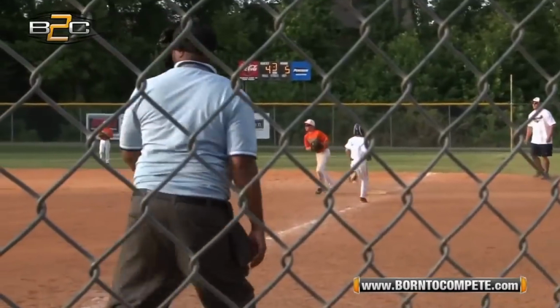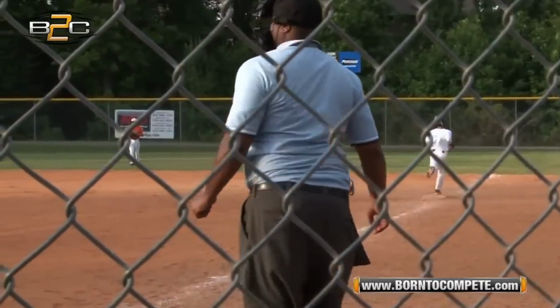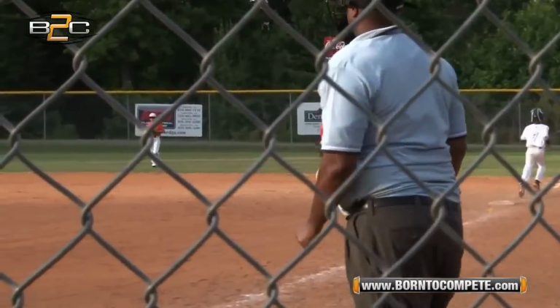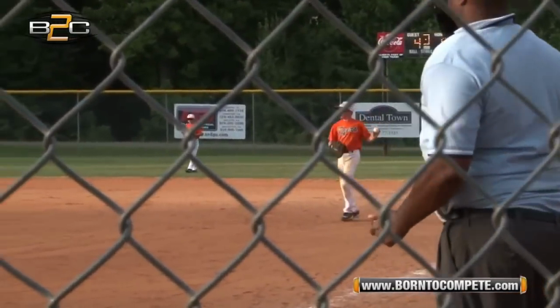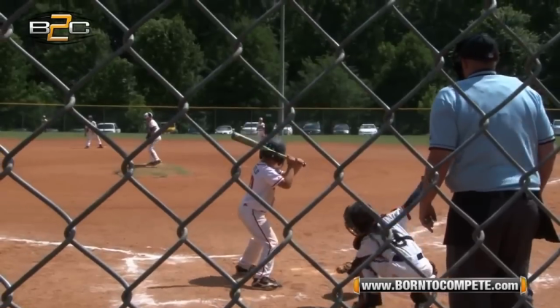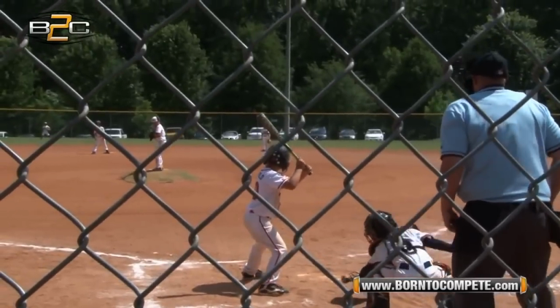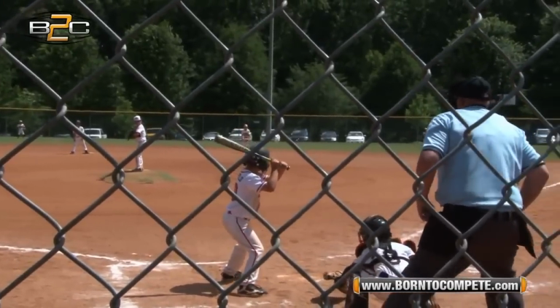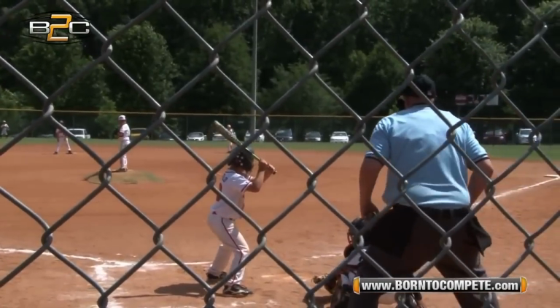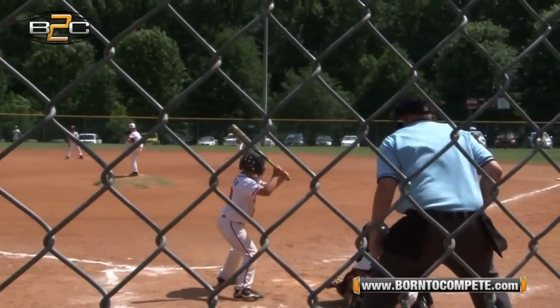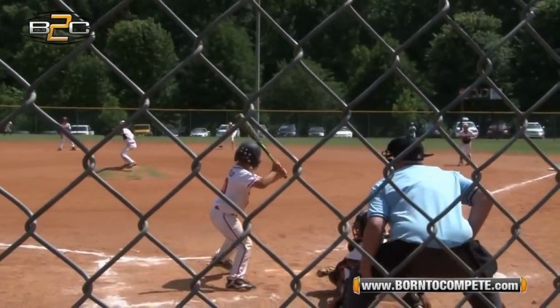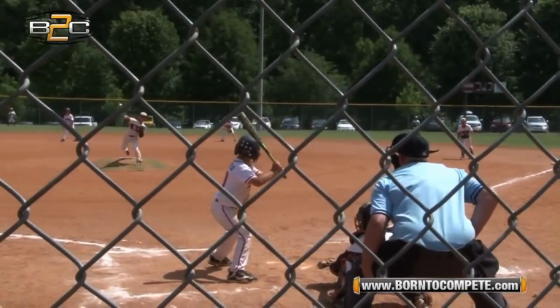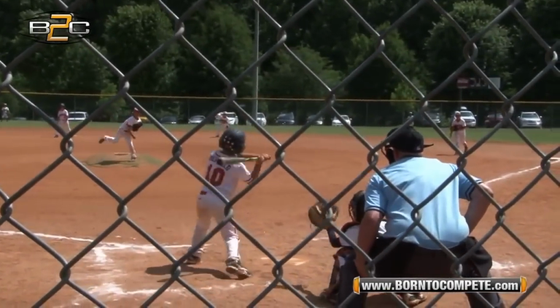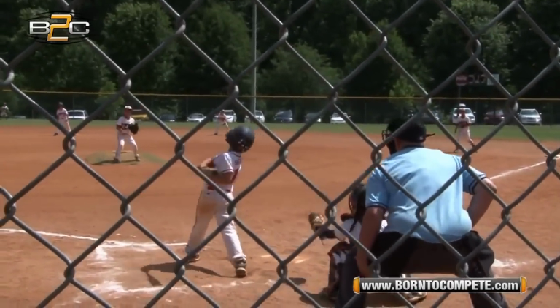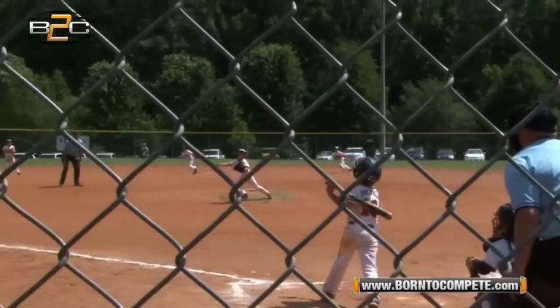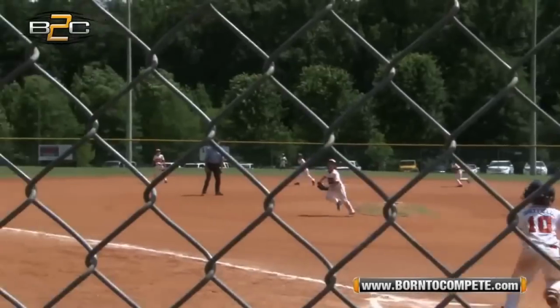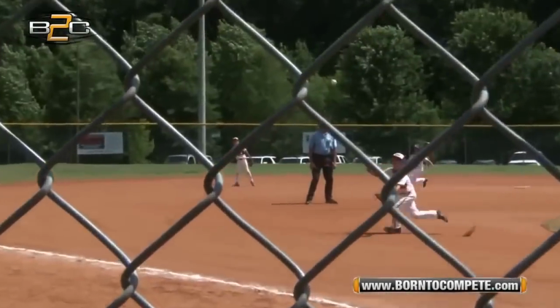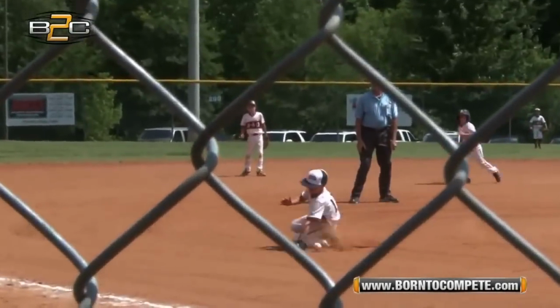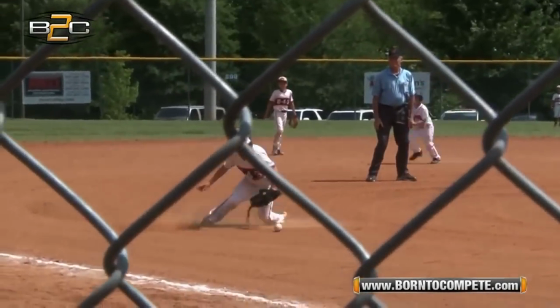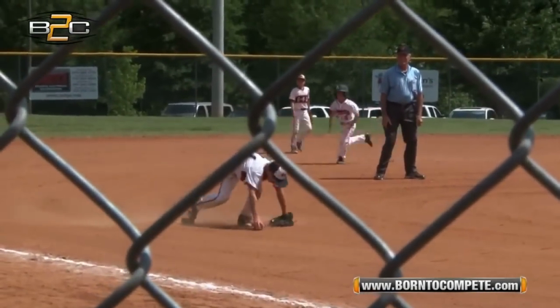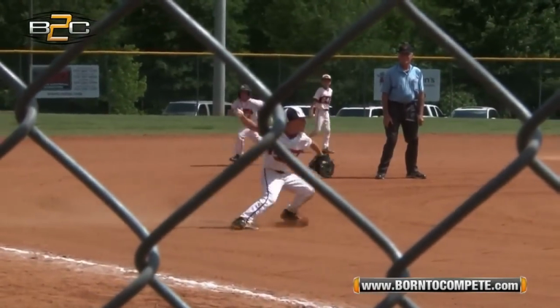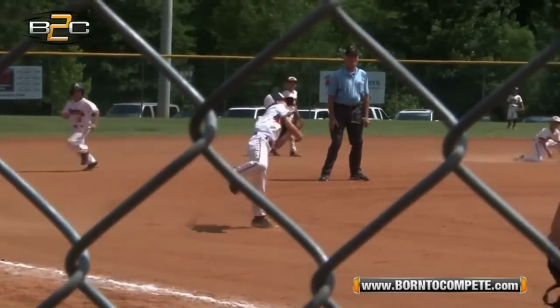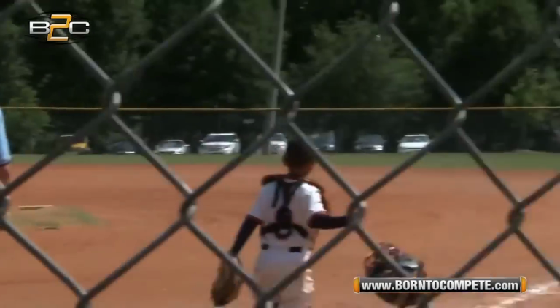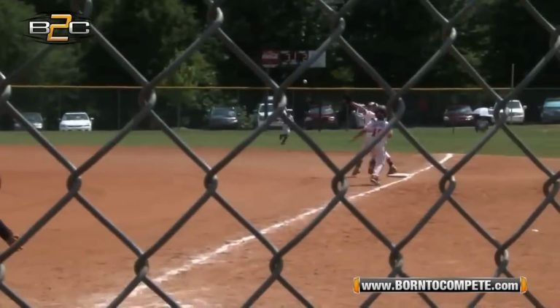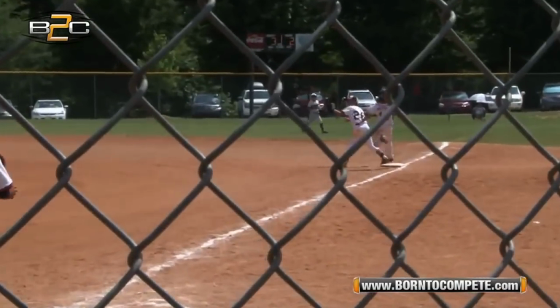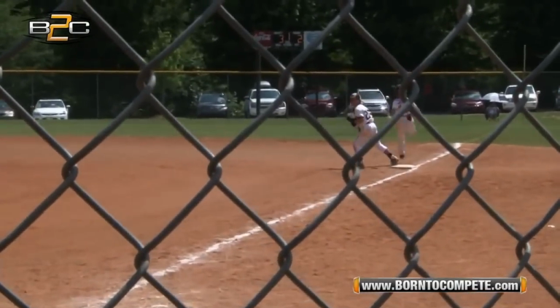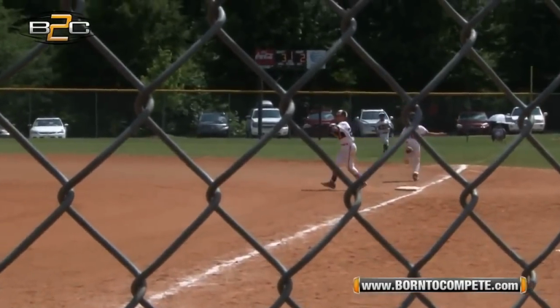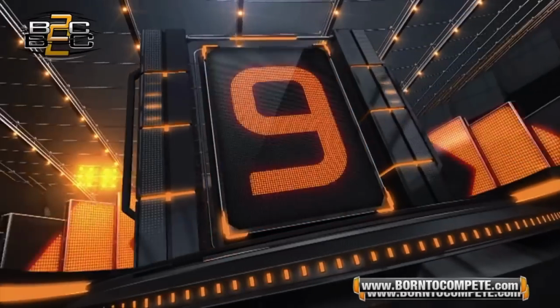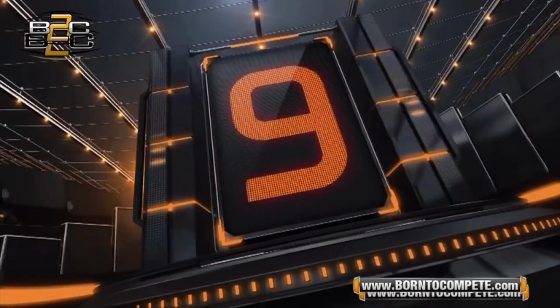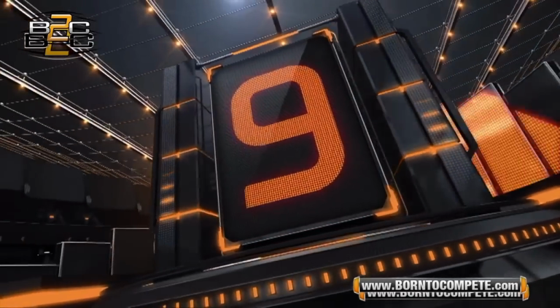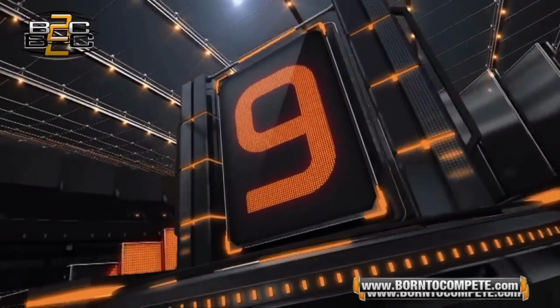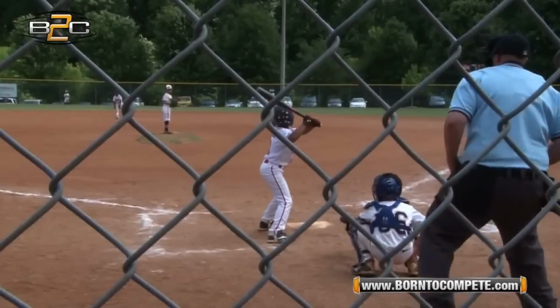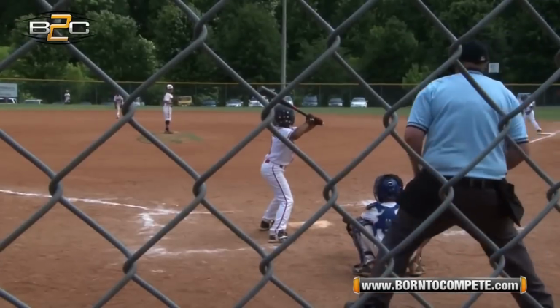You see the pitcher there gets the ball, takes a look at third, holds them and throws the runner out at first. And pretty much in the same vein here, 6-4-3 — pitcher doesn't quite get it but sticks with it and throws the runner out at first. At number 9,